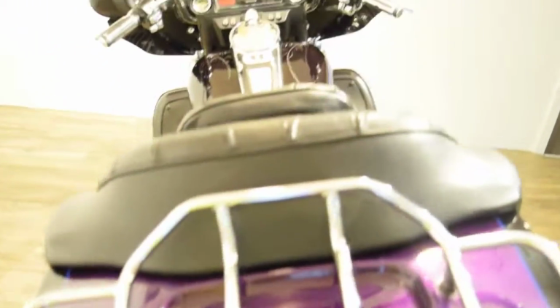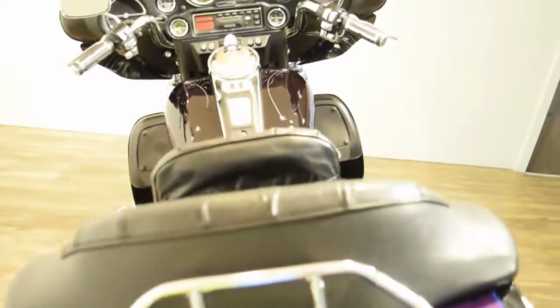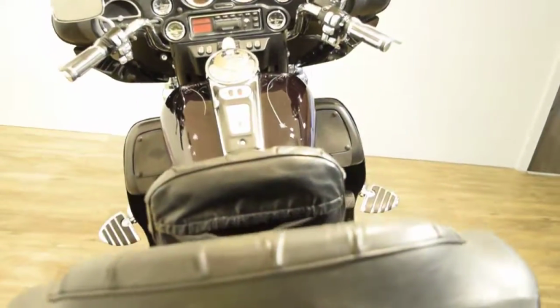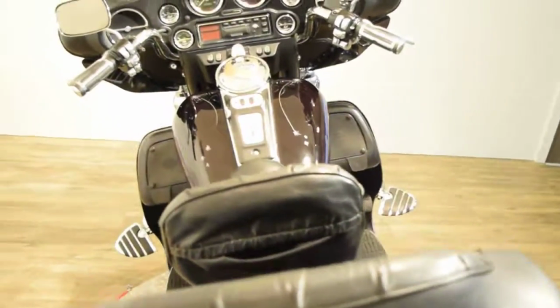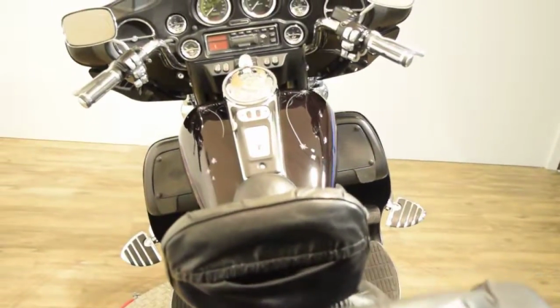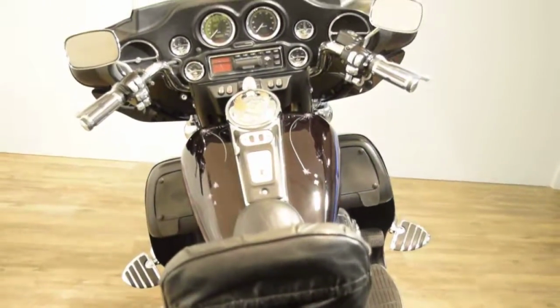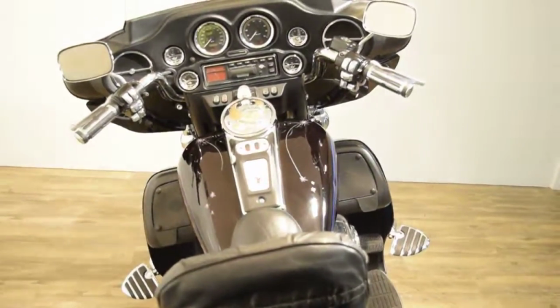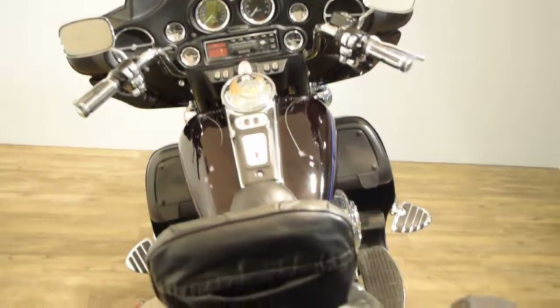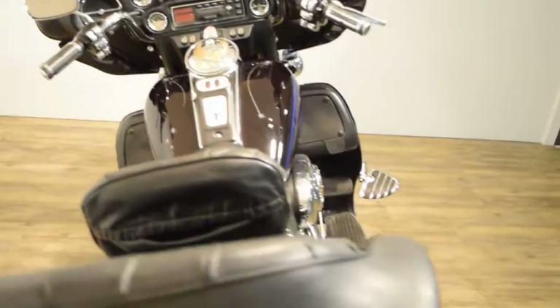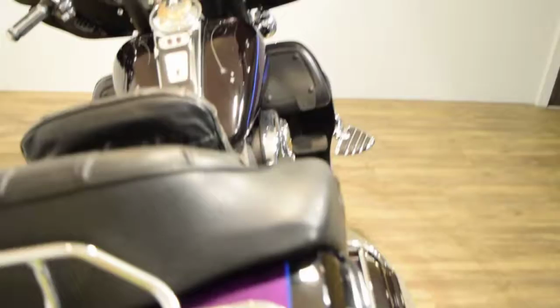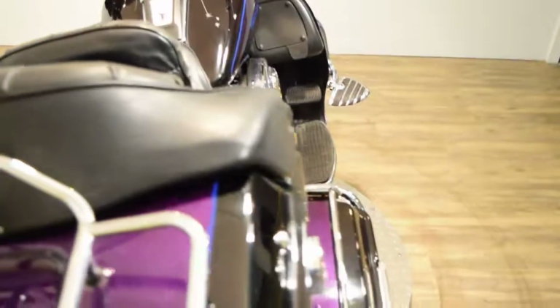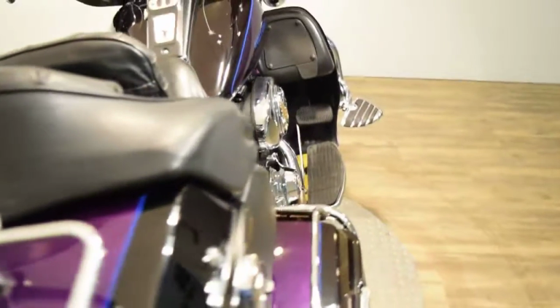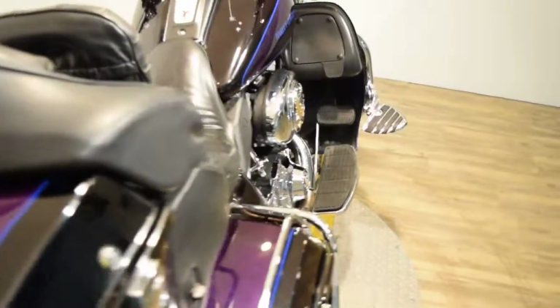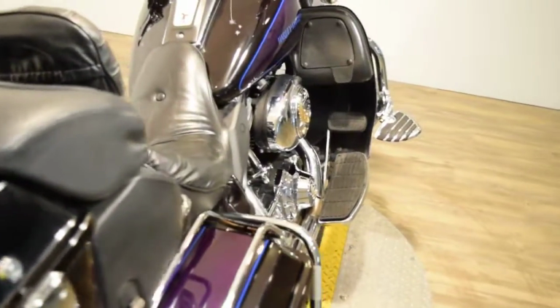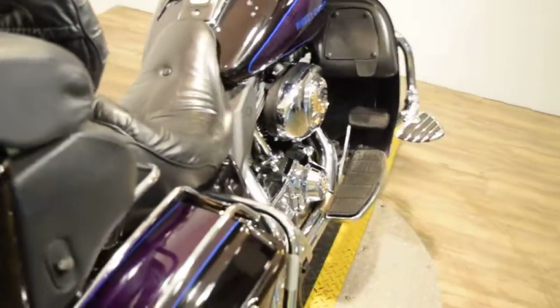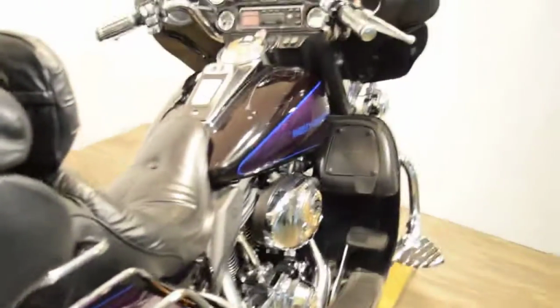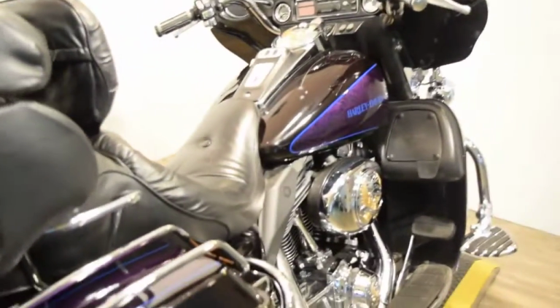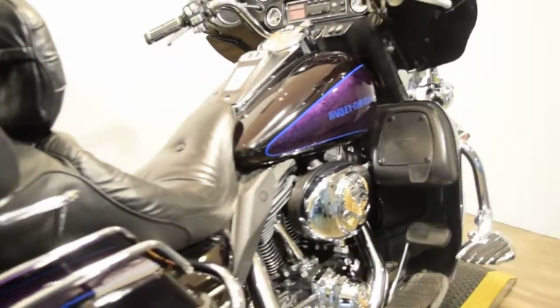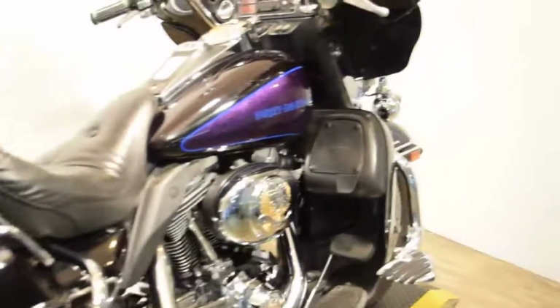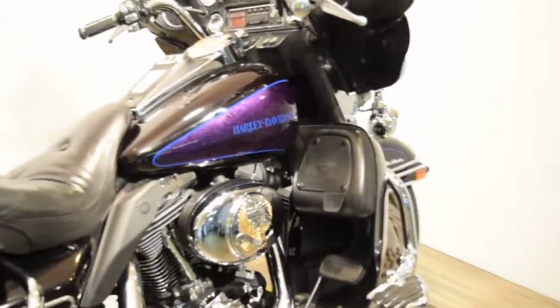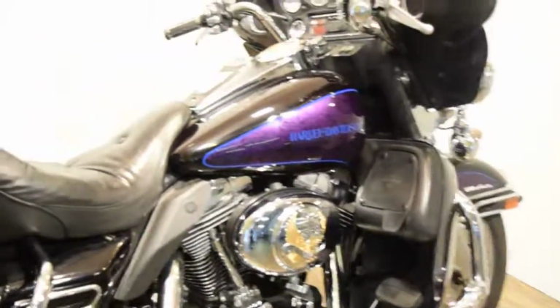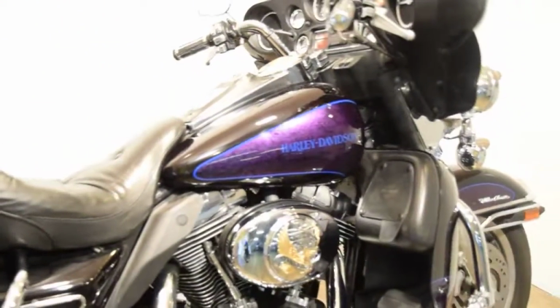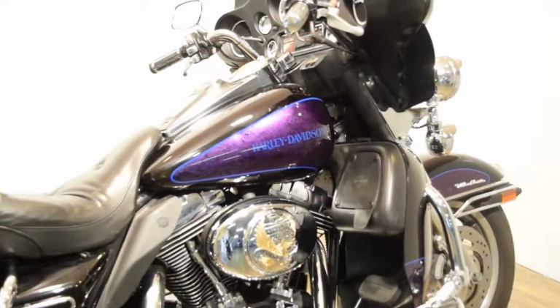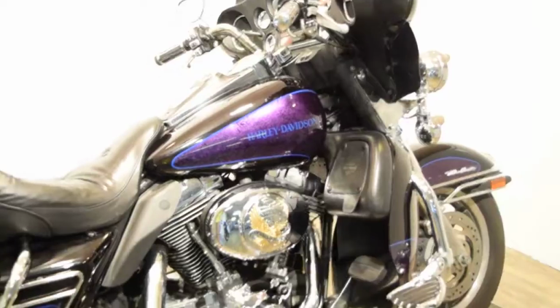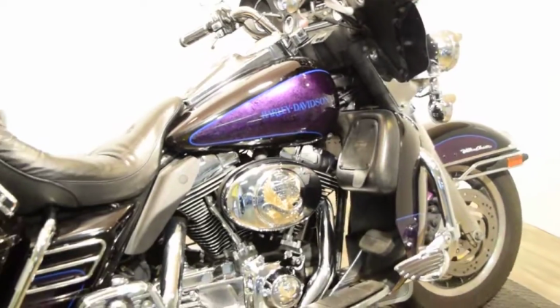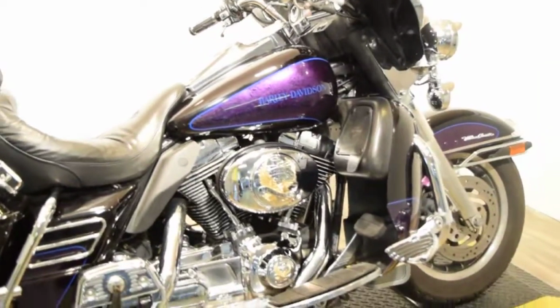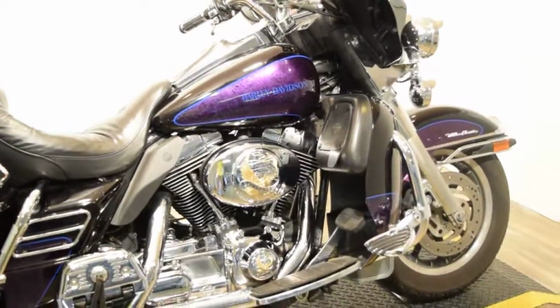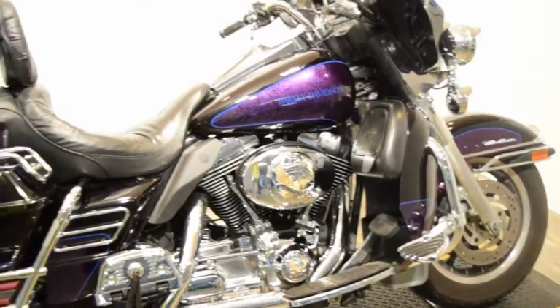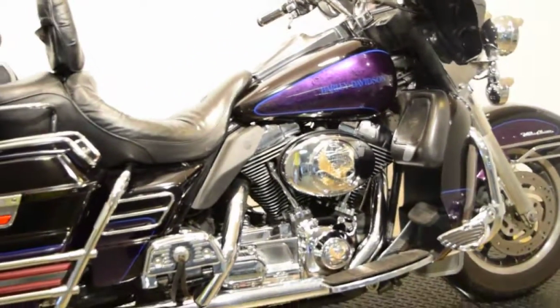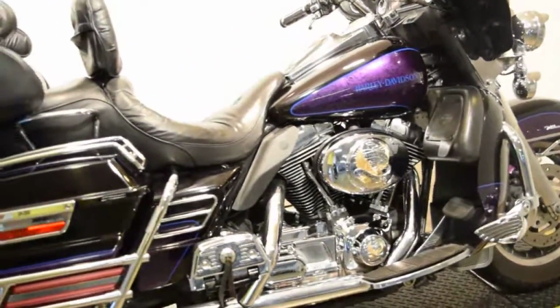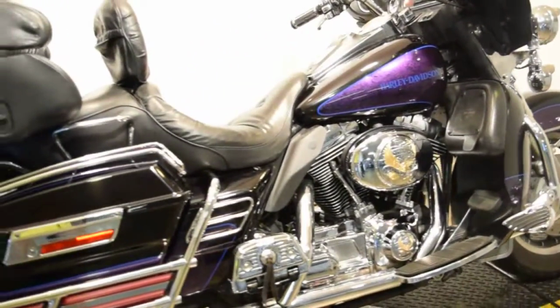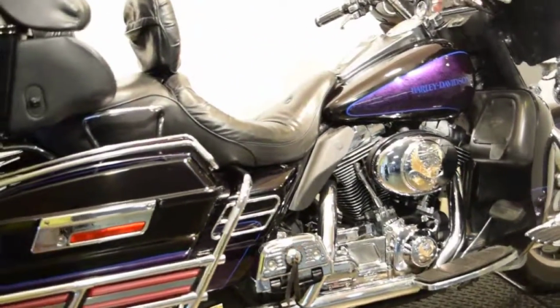We do out of state financing. We have about 300 bikes in stock, probably about 75 Harleys right now. So give us a call.